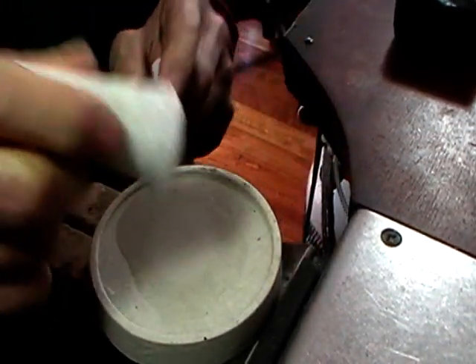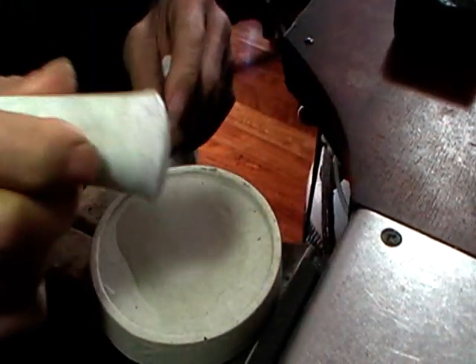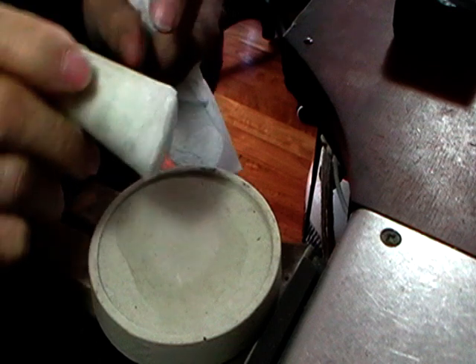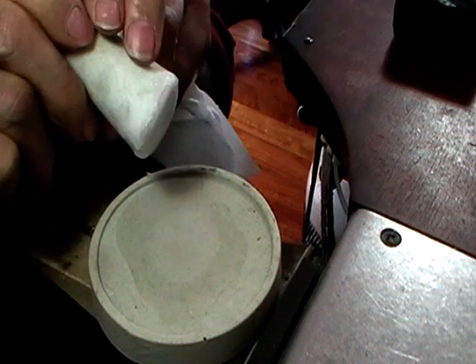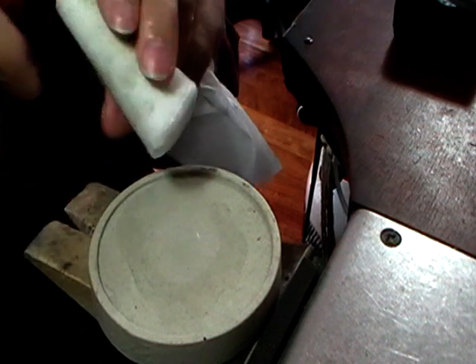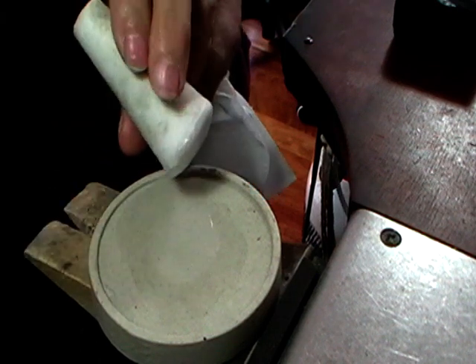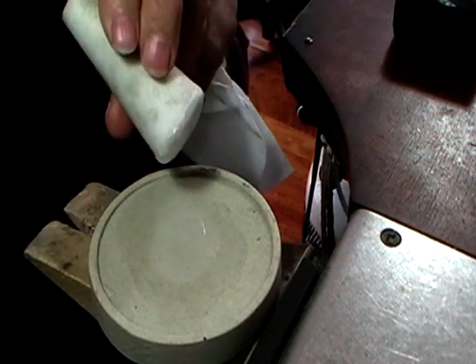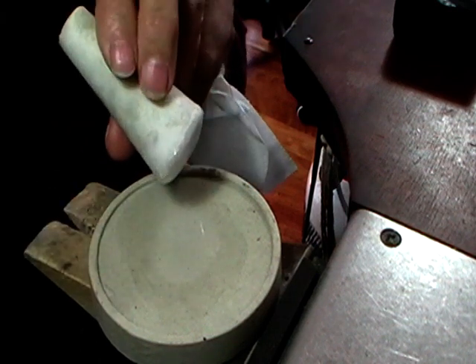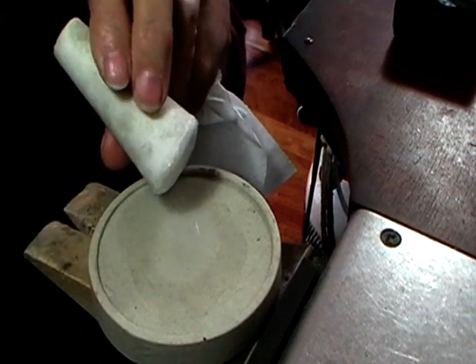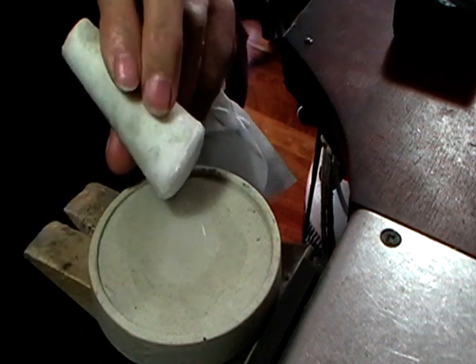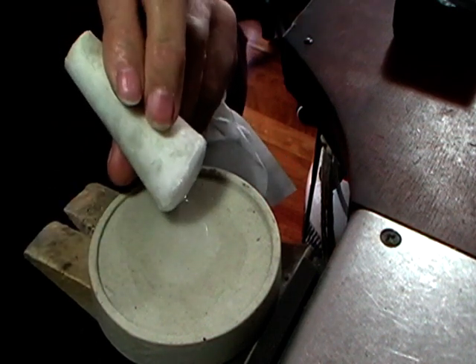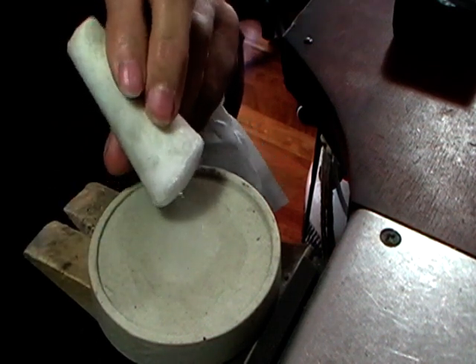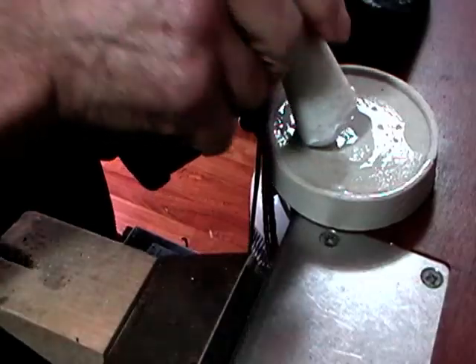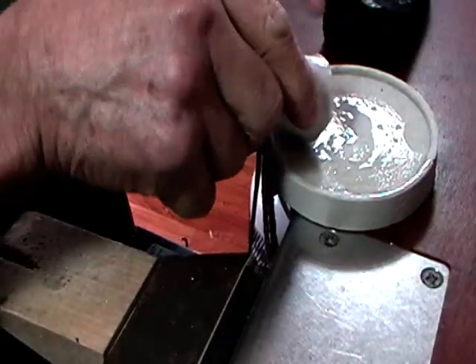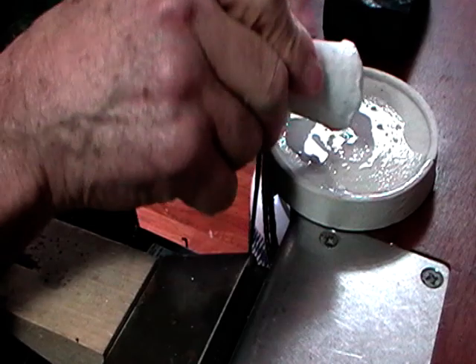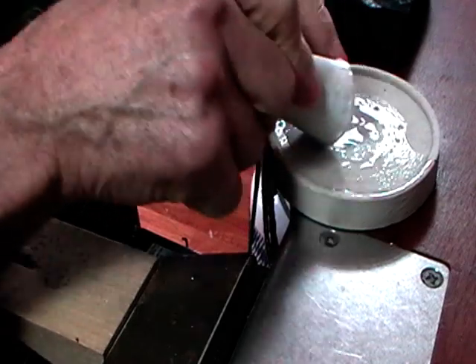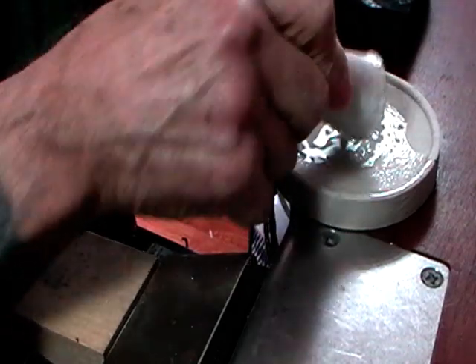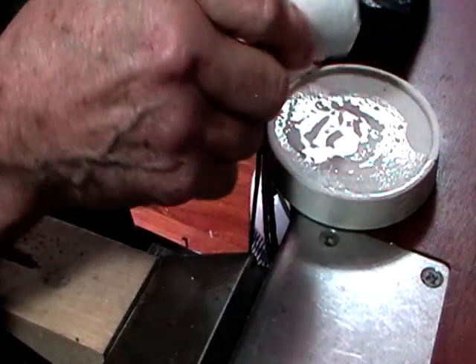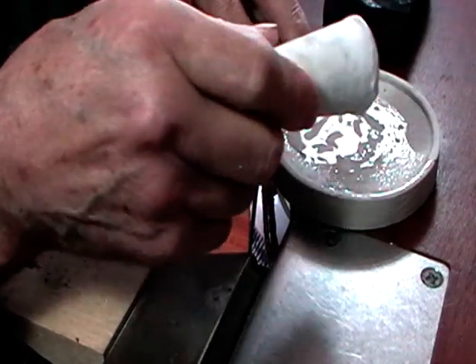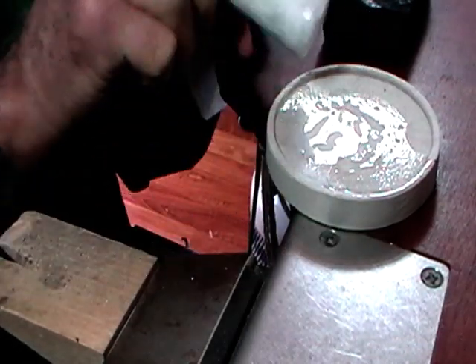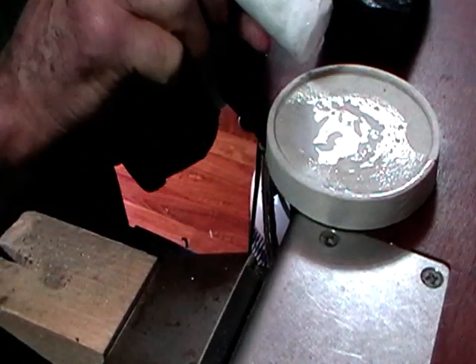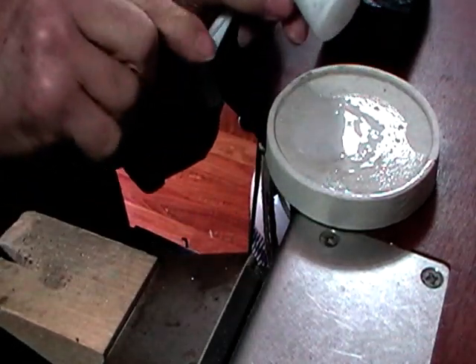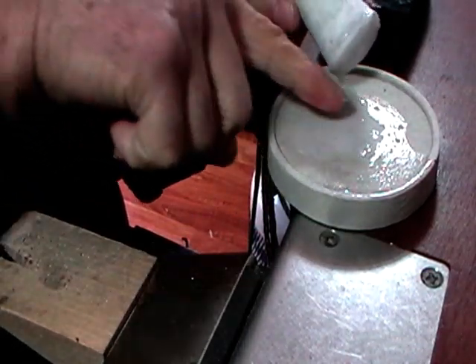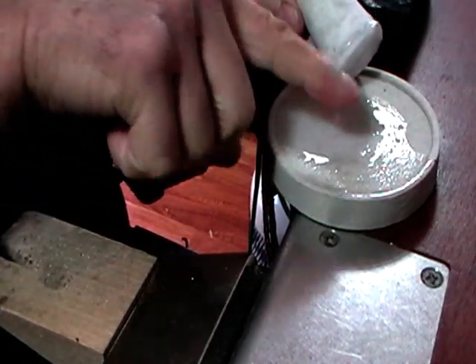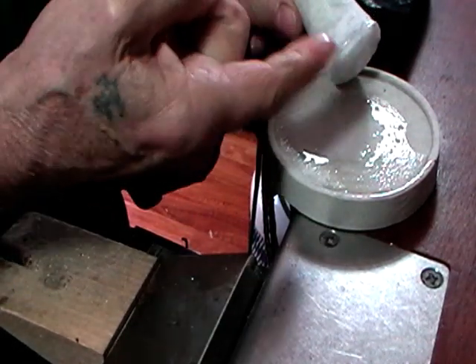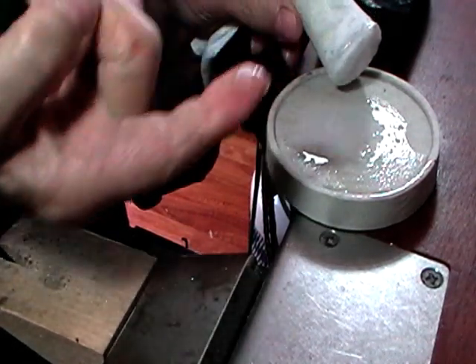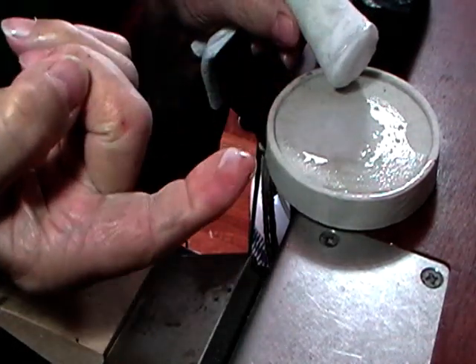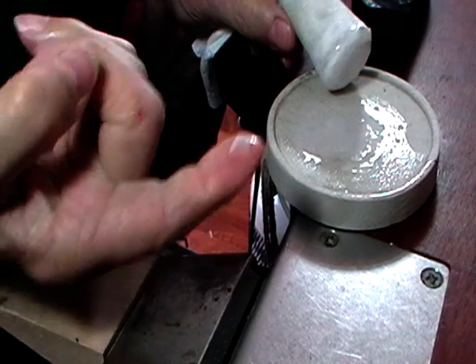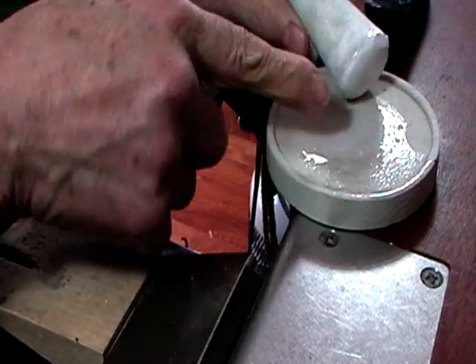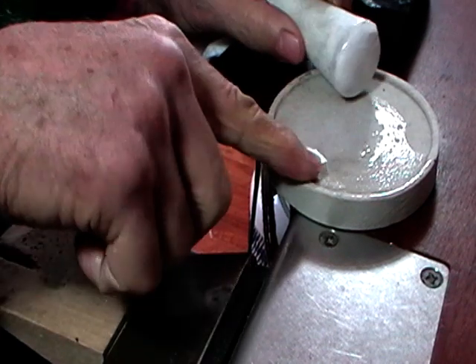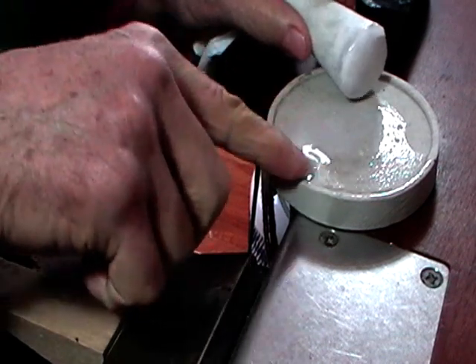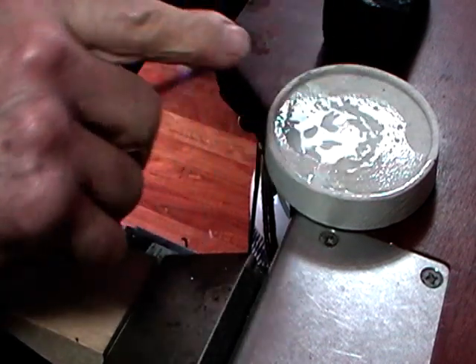I have a little too much water here, but that's the idea. You can see this is kind of a milky color — that's all you need.